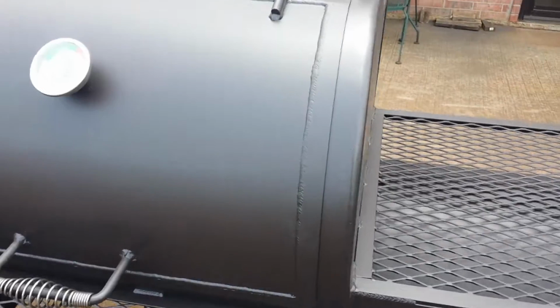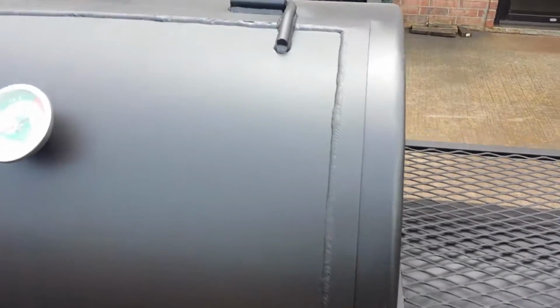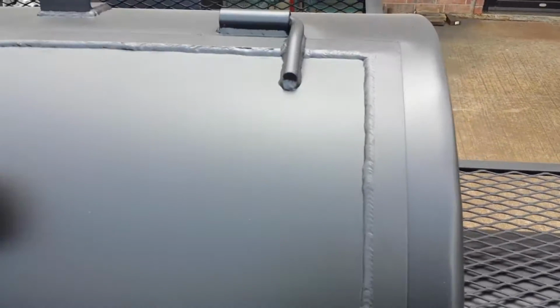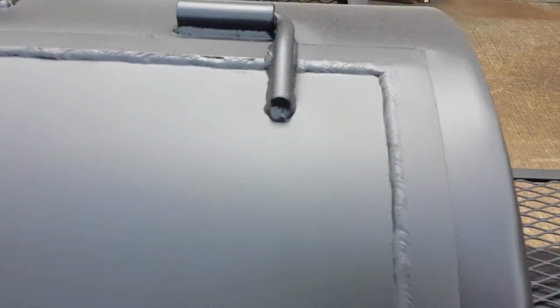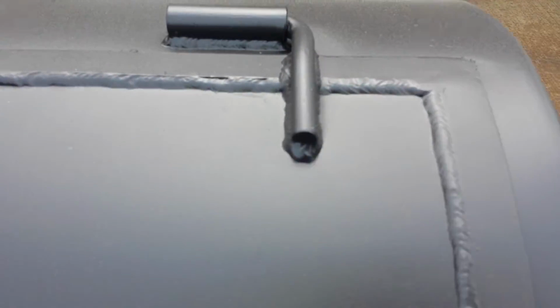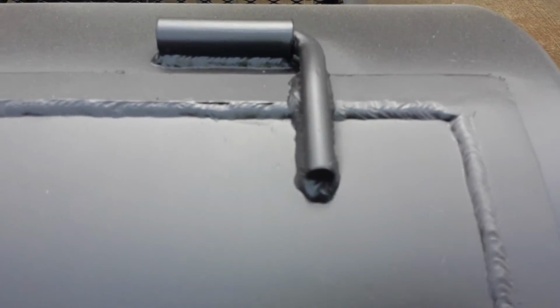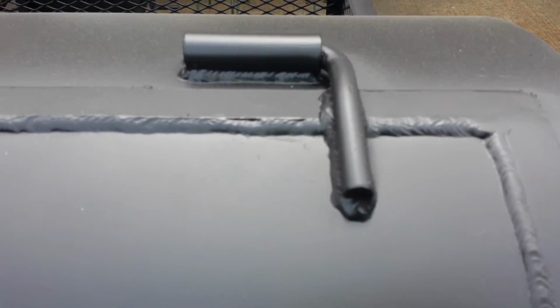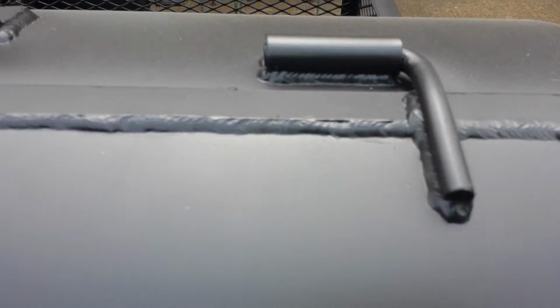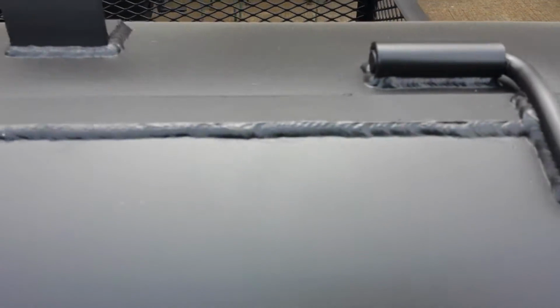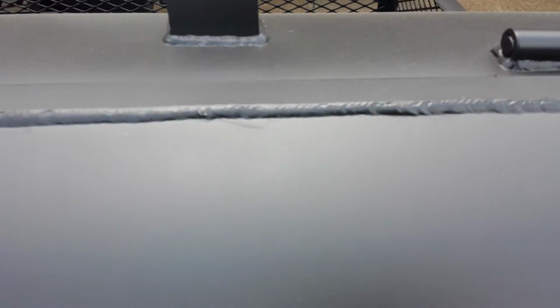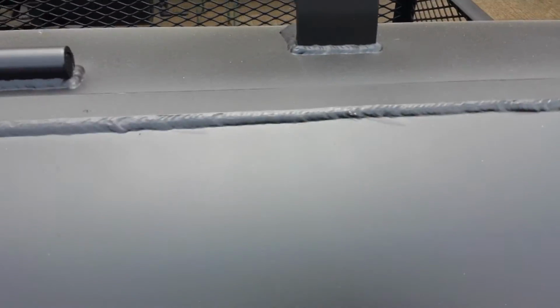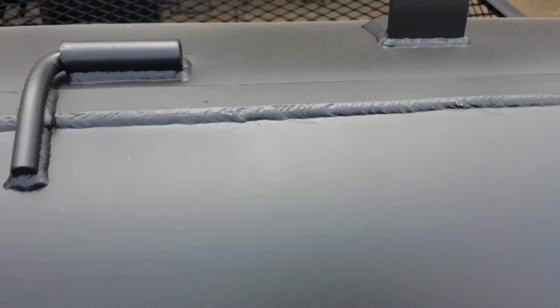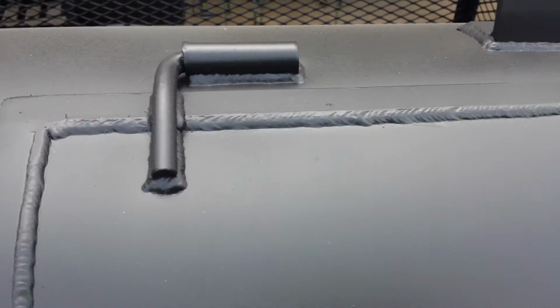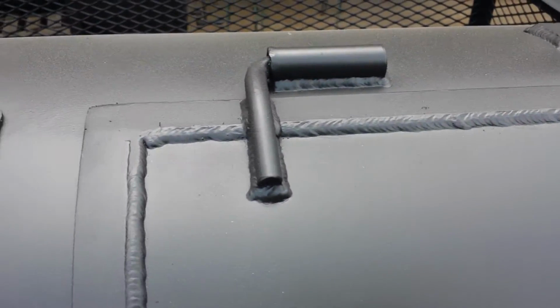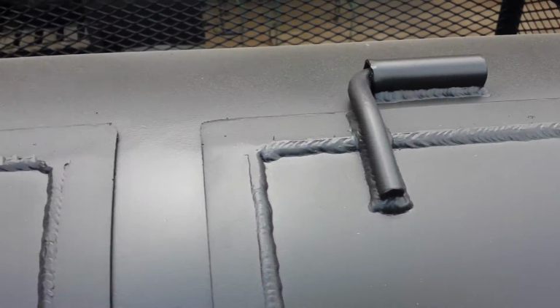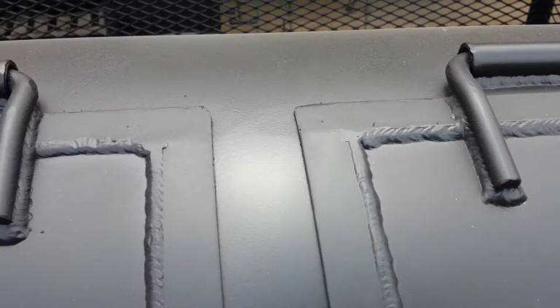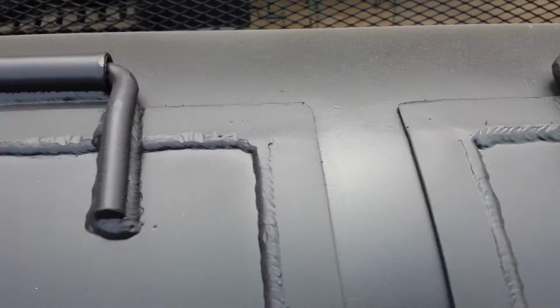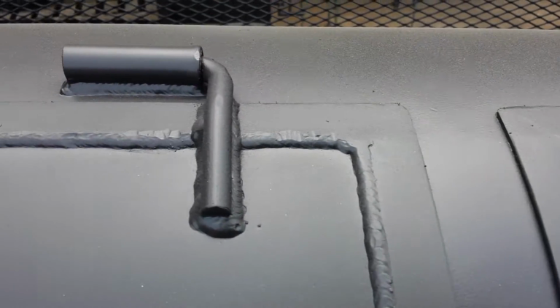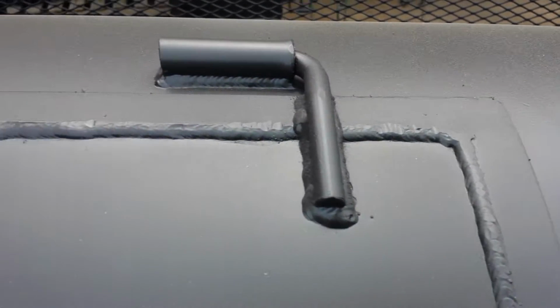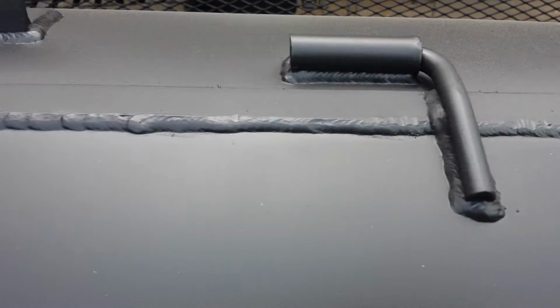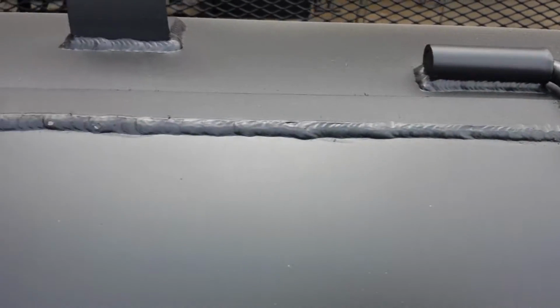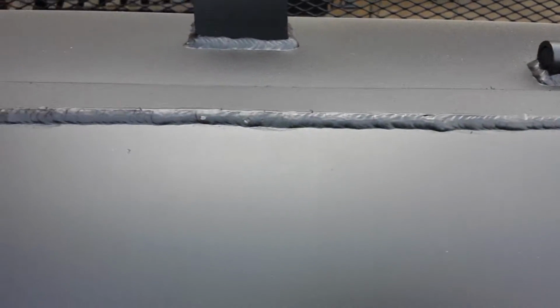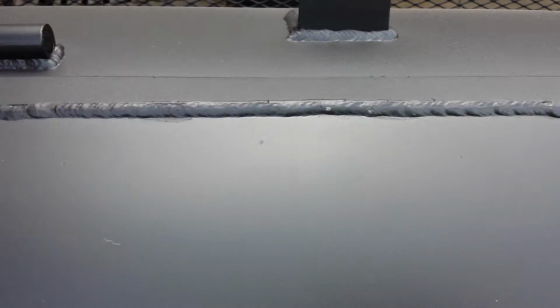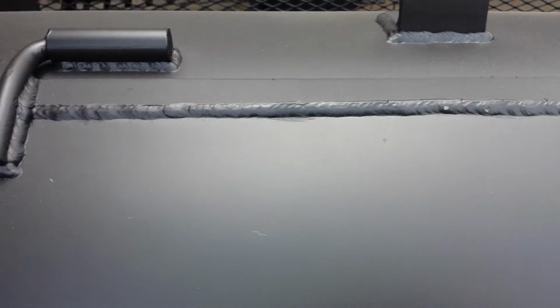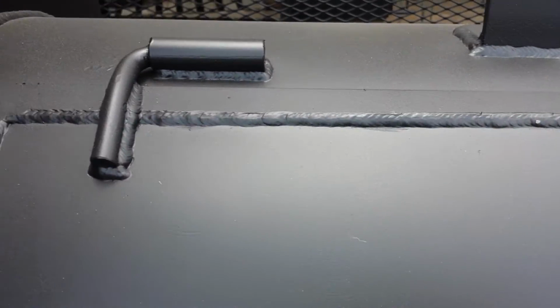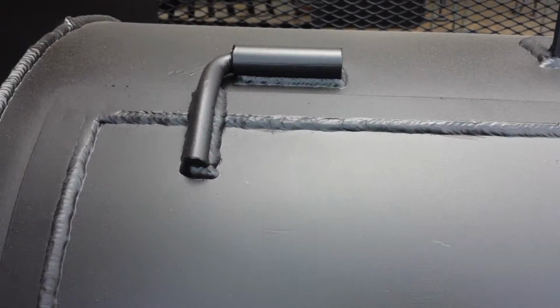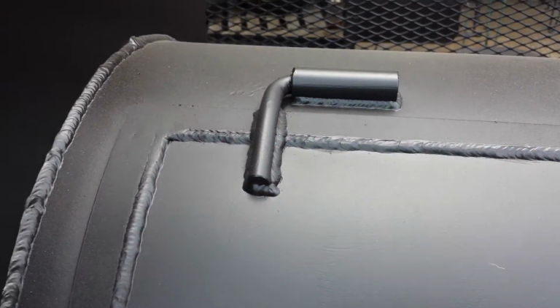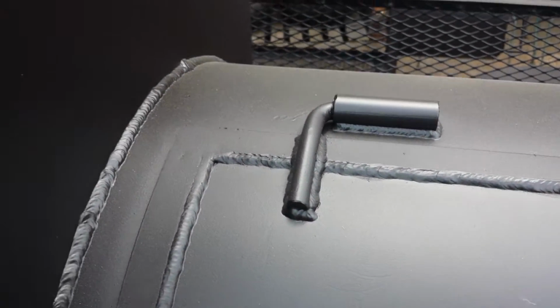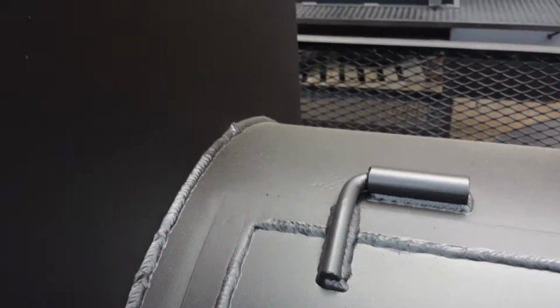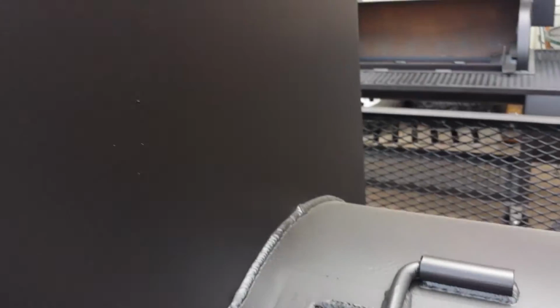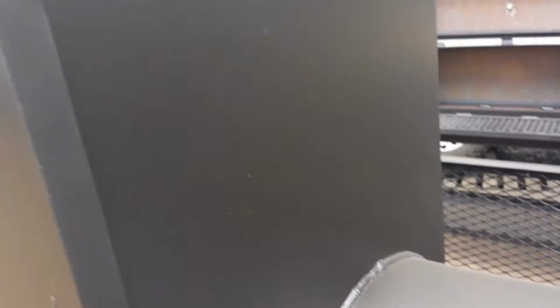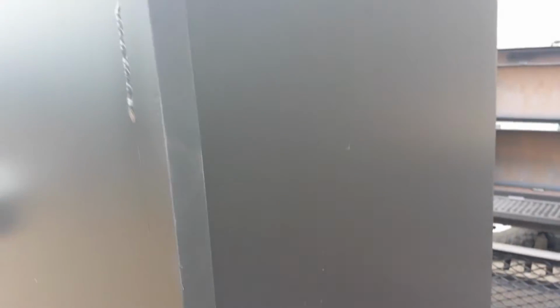Nice, clean, pretty welds — you can see there all the way down — nice and tight fit doors. Gator Pit's quality craftsmanship.